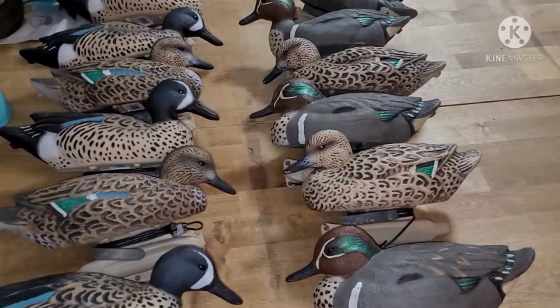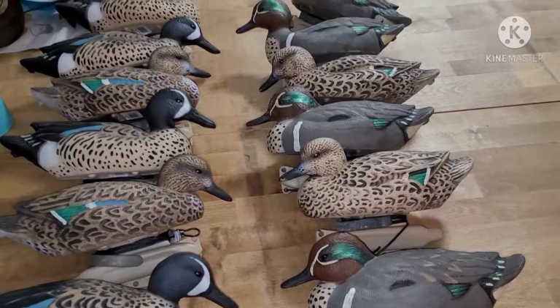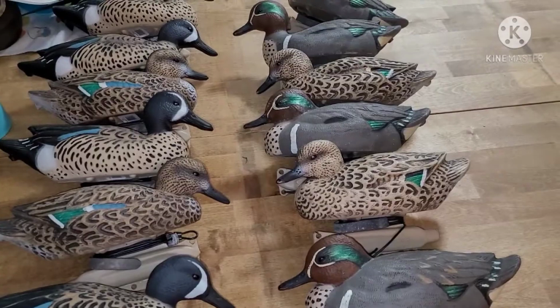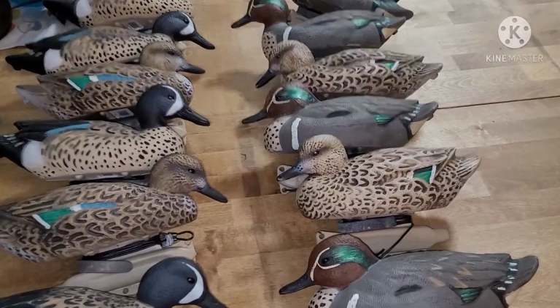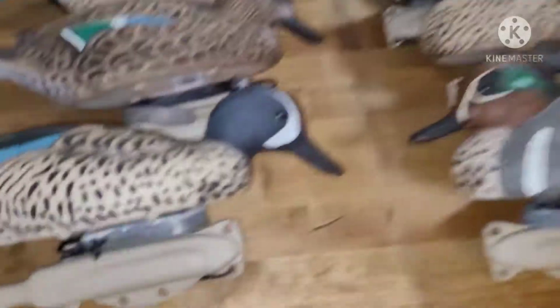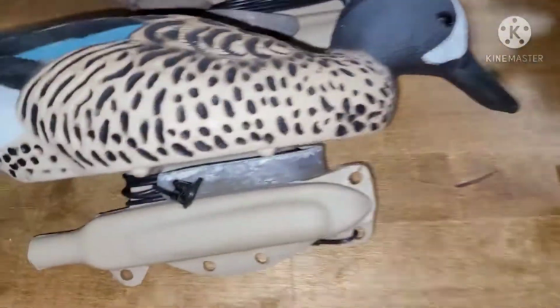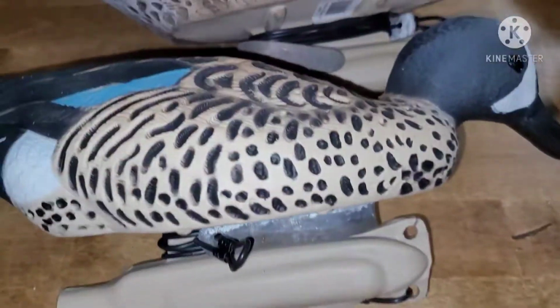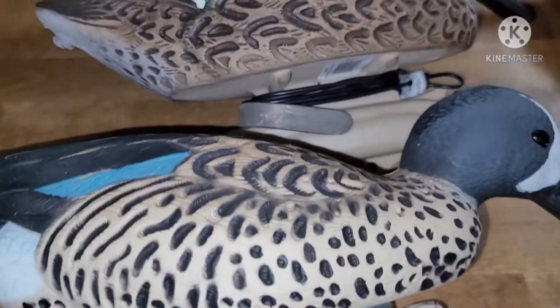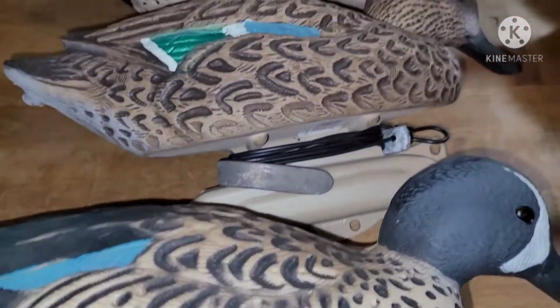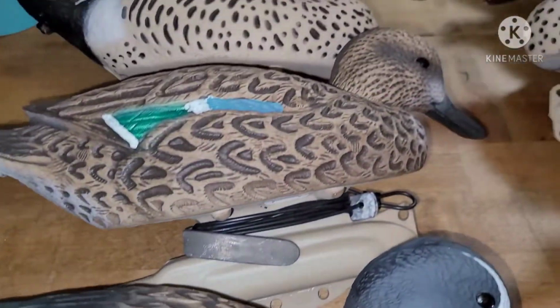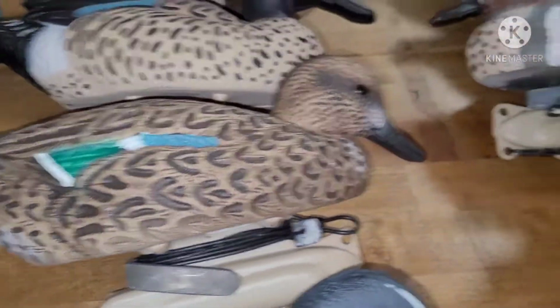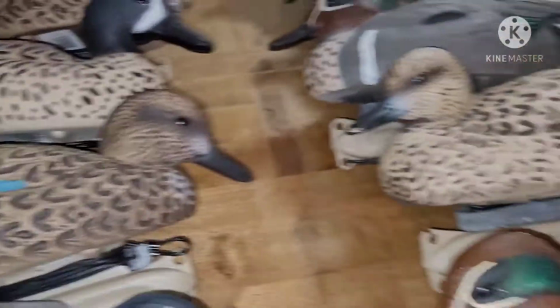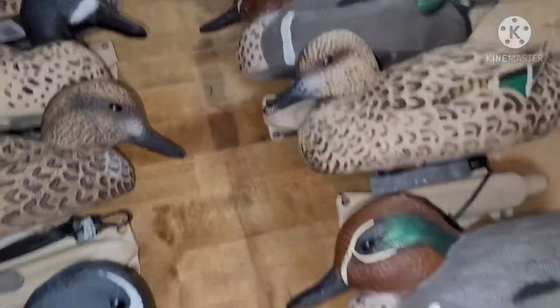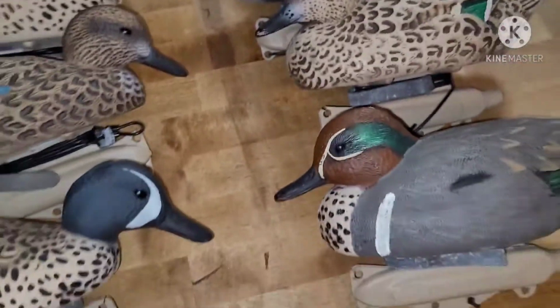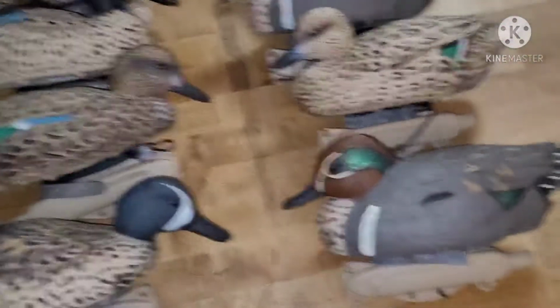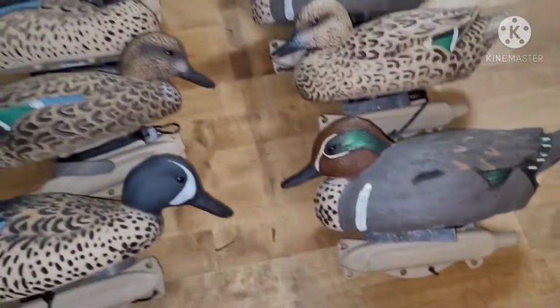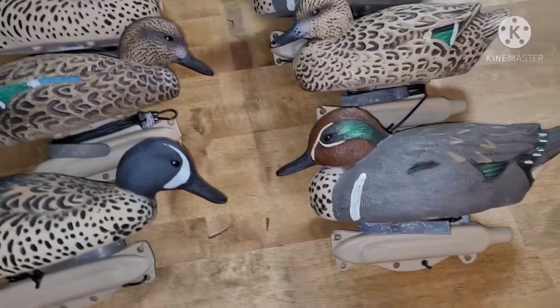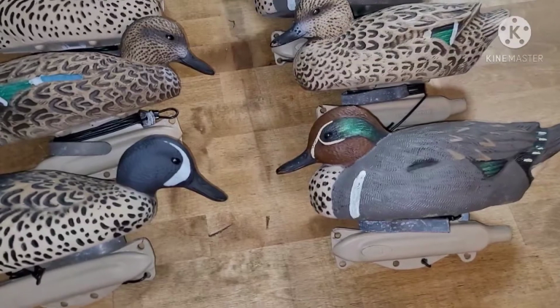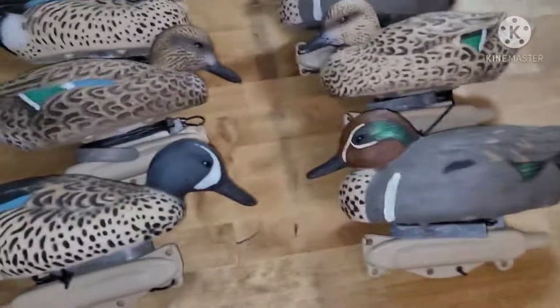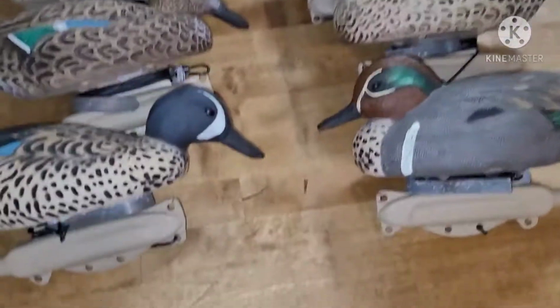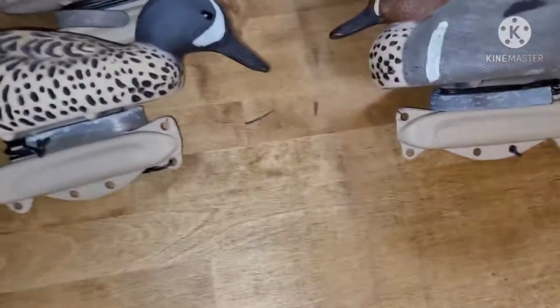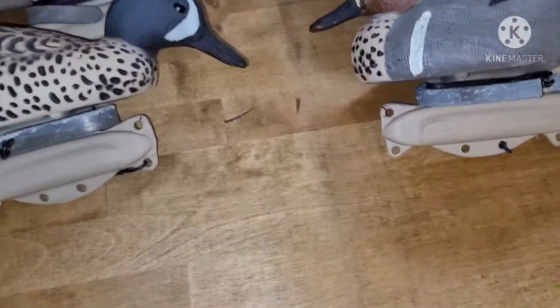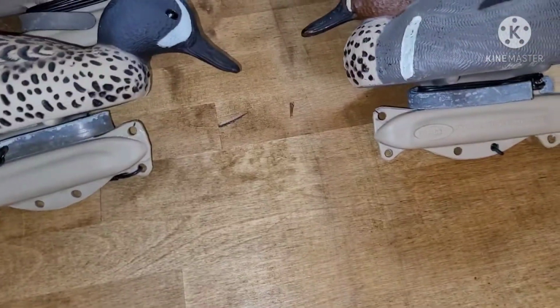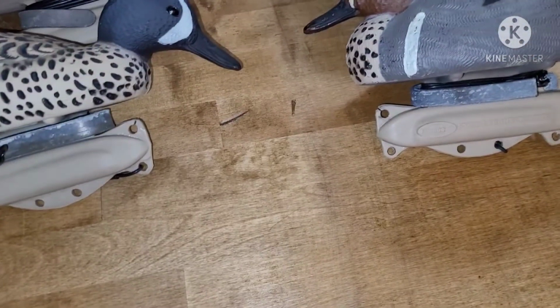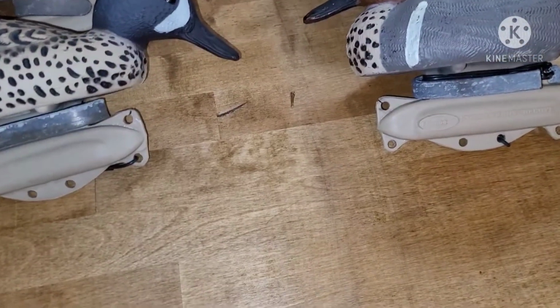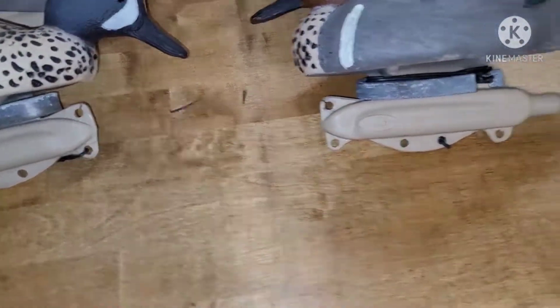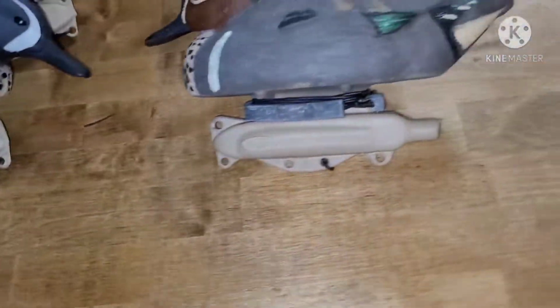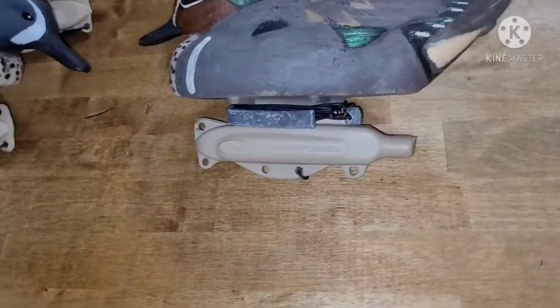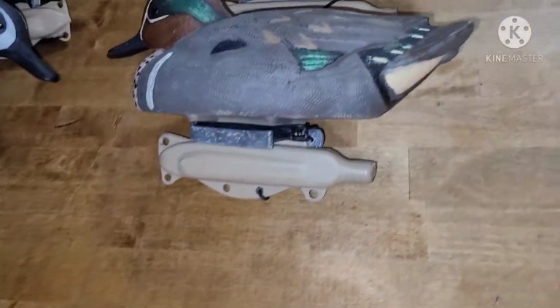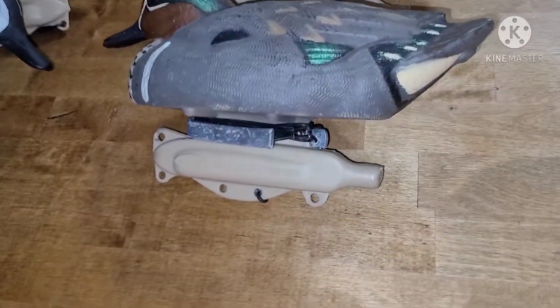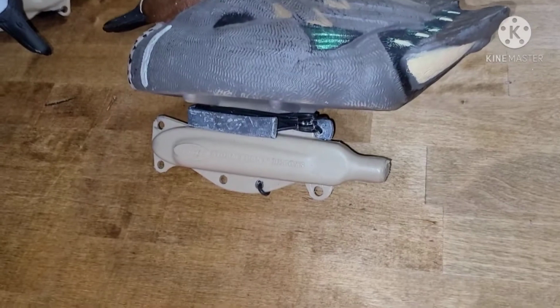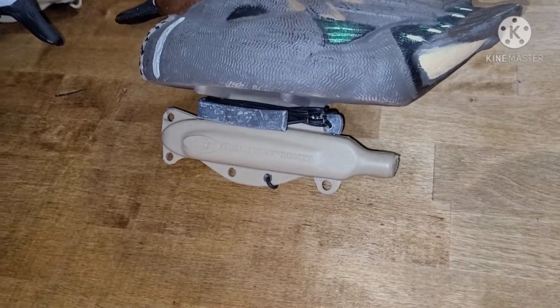That's pretty much the only difference between the new decoys and the old decoys, but they all look awesome, they're amazing. If you see them in the water — I have a video — they look great, they look so realistic.